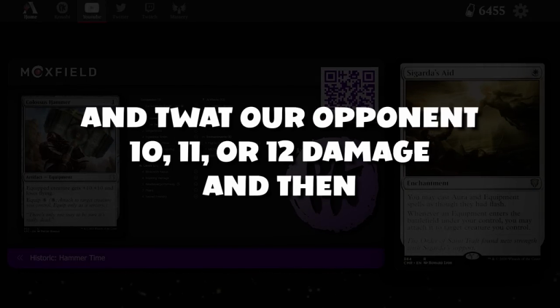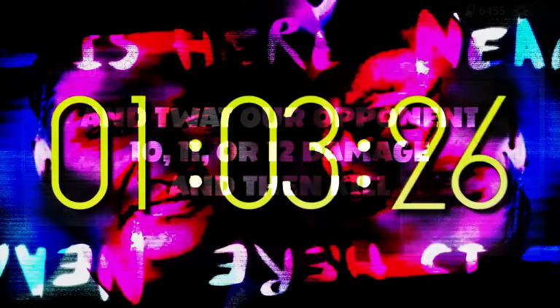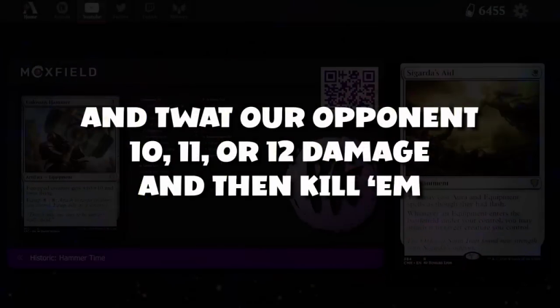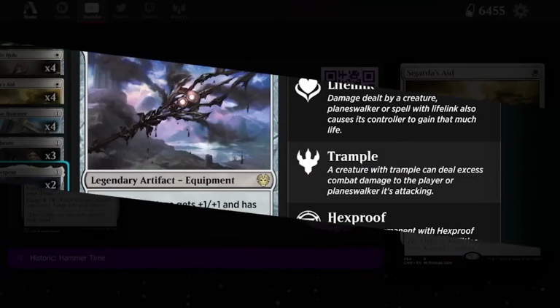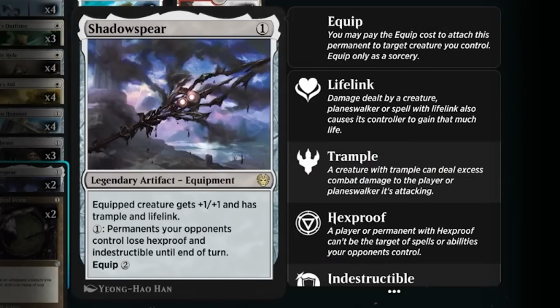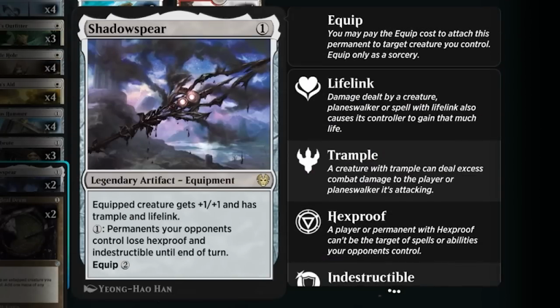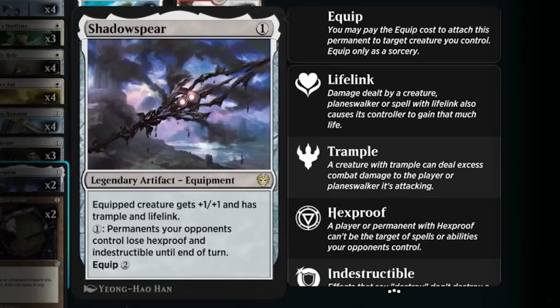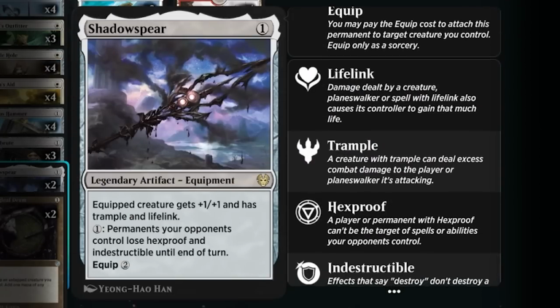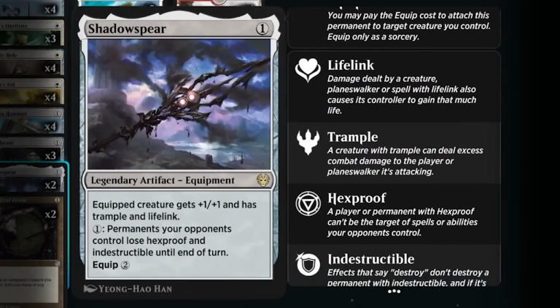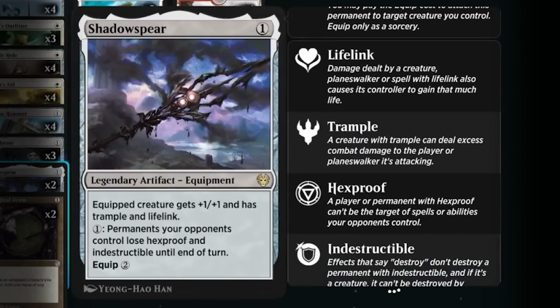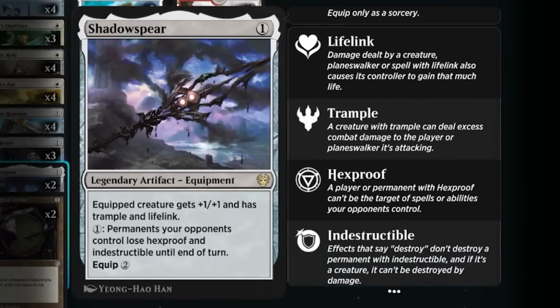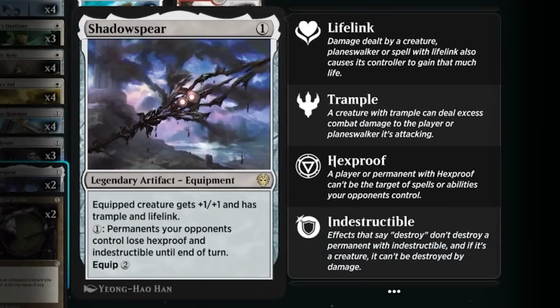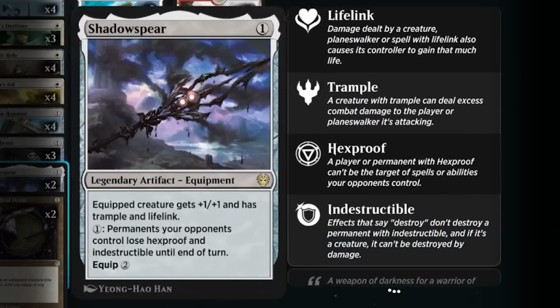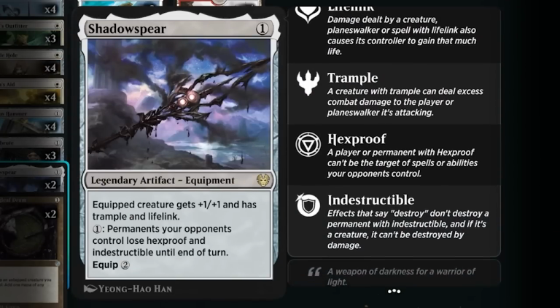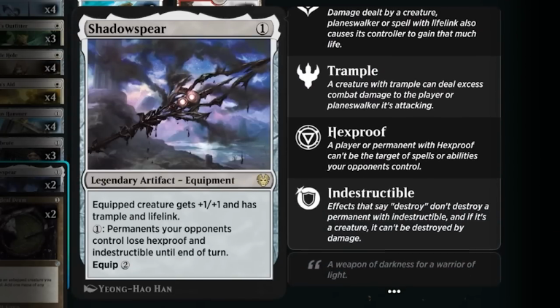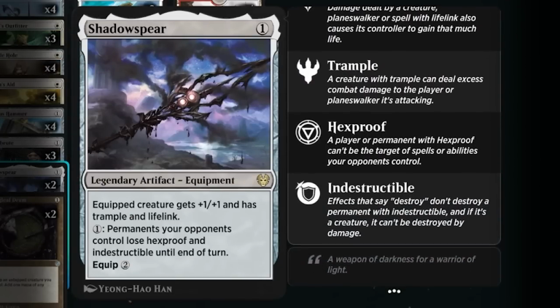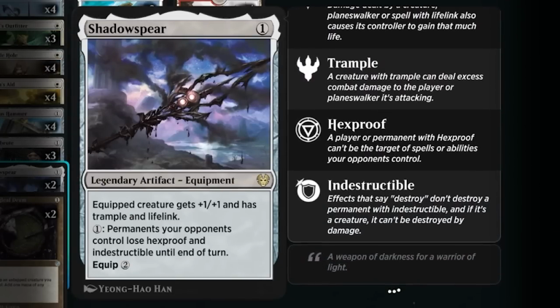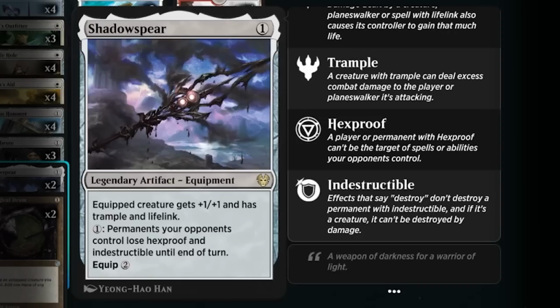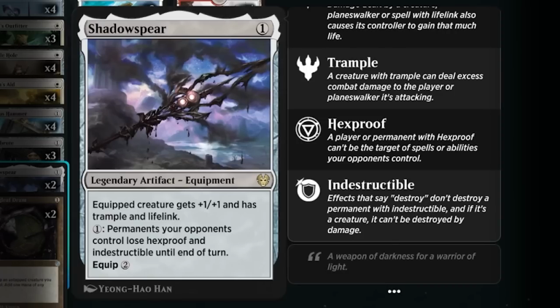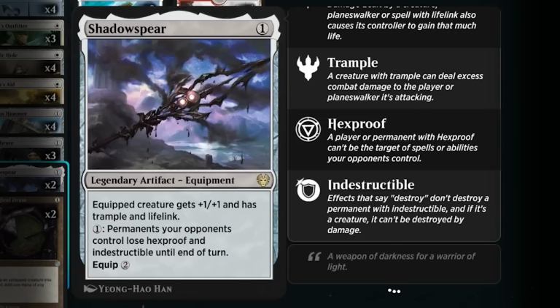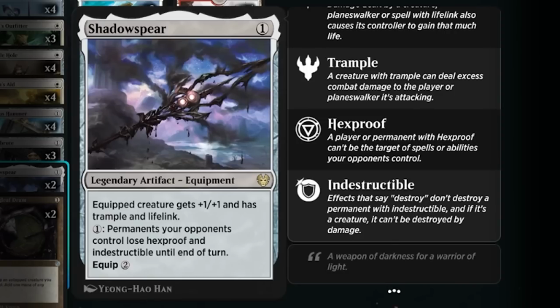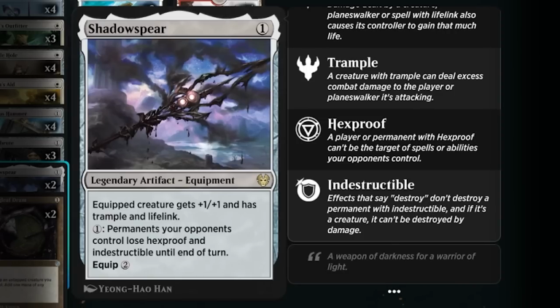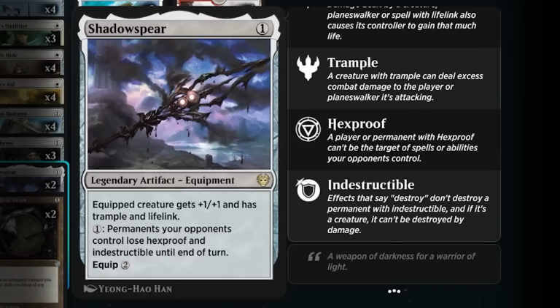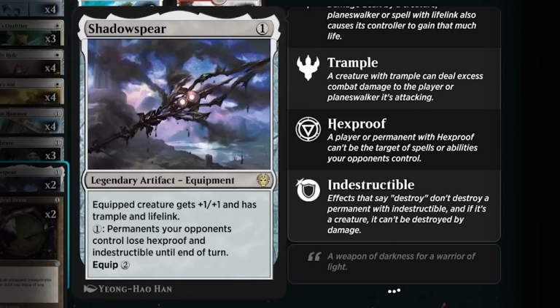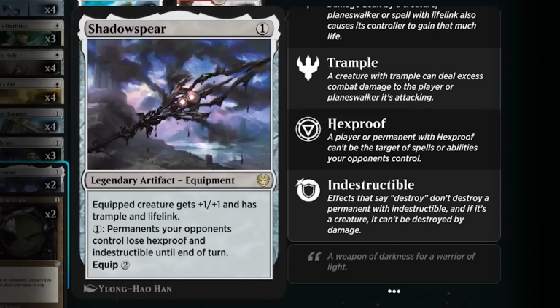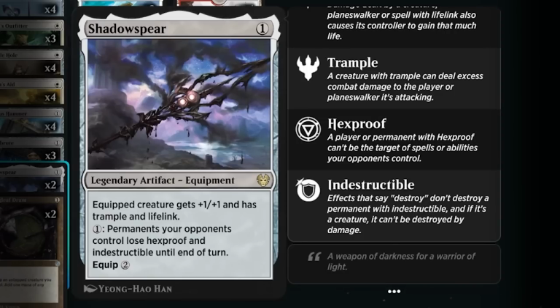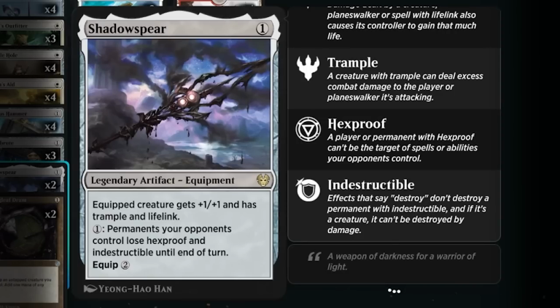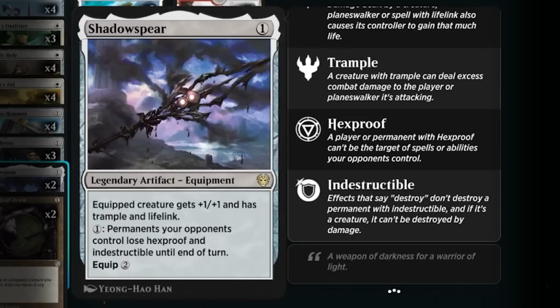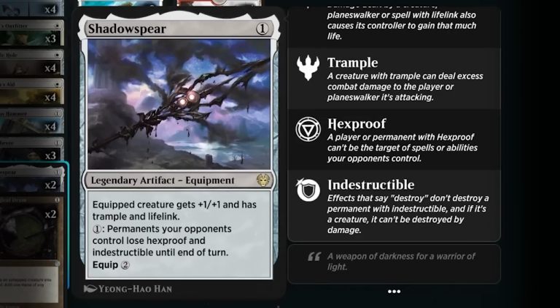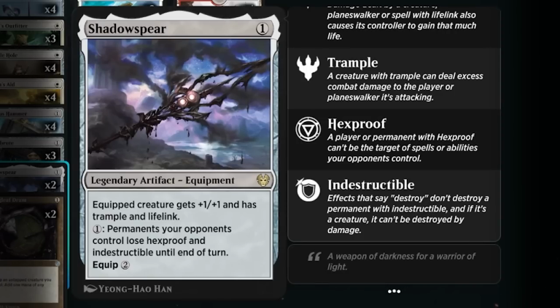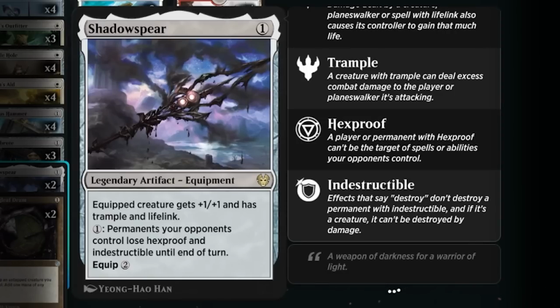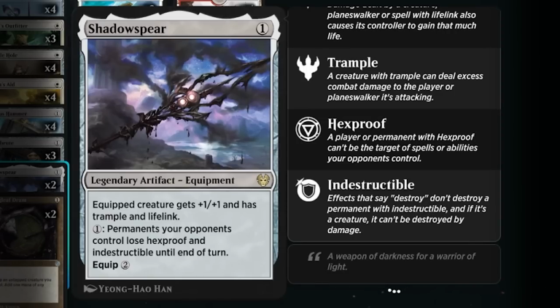Shadow Spear is our other equipment option. It gives us lifelink and trample — trample being one of the key parts of the deck, because we want to get that Colossus Hammer over chump blockers.